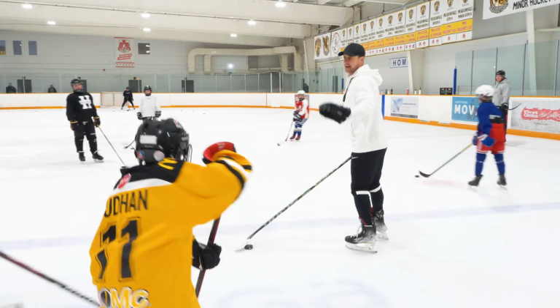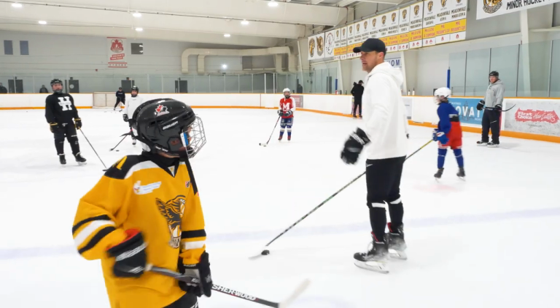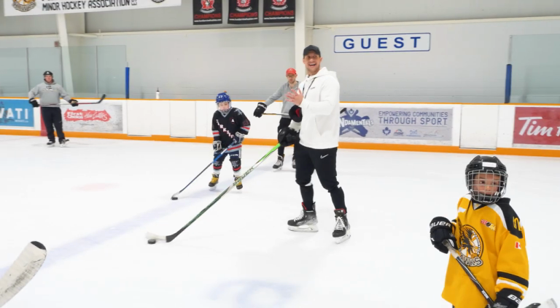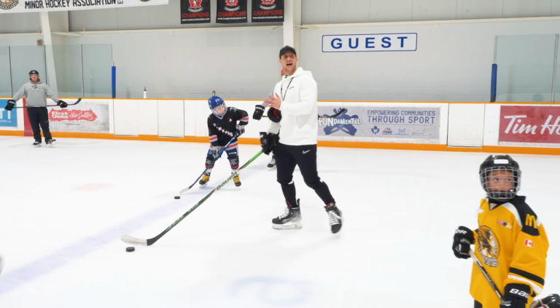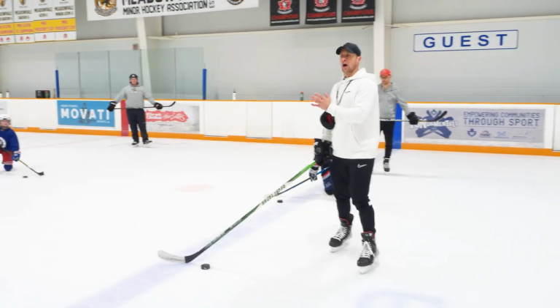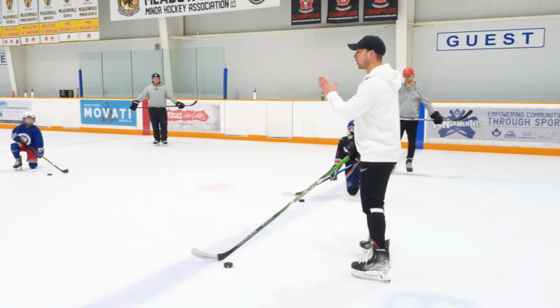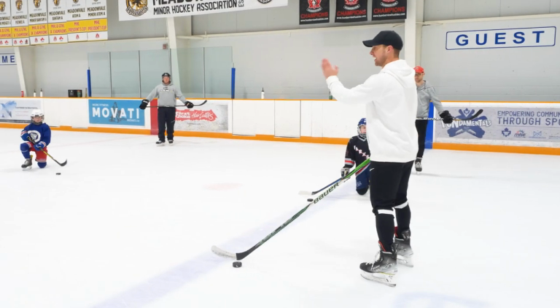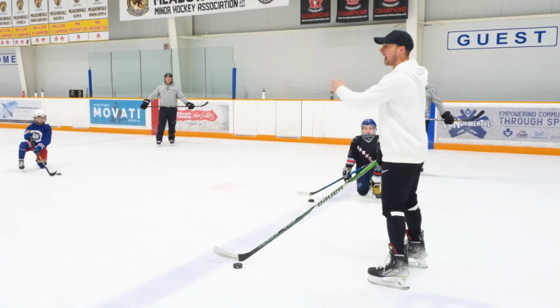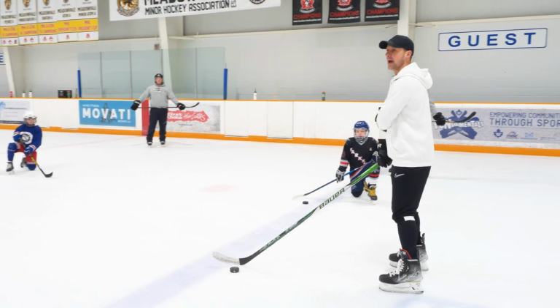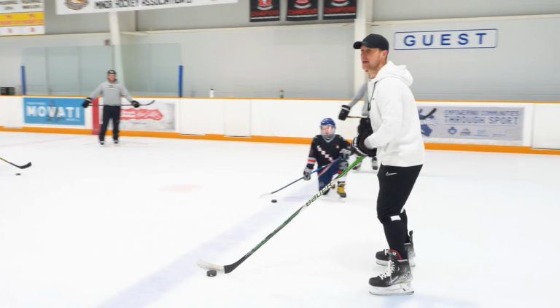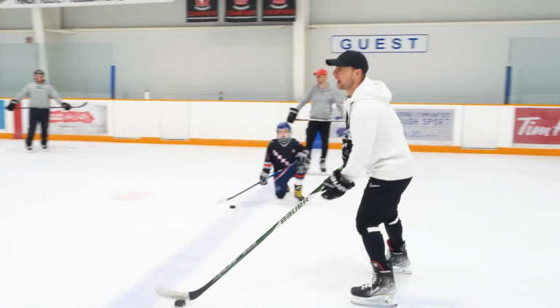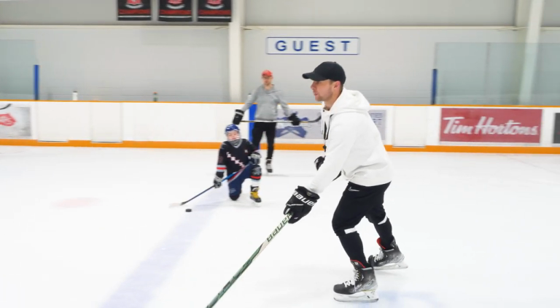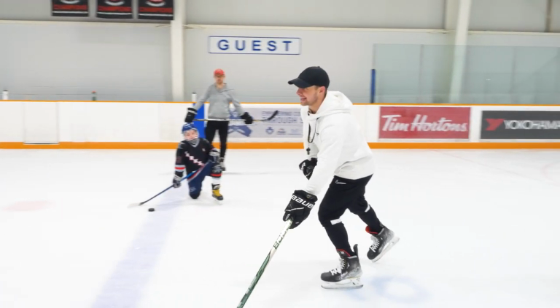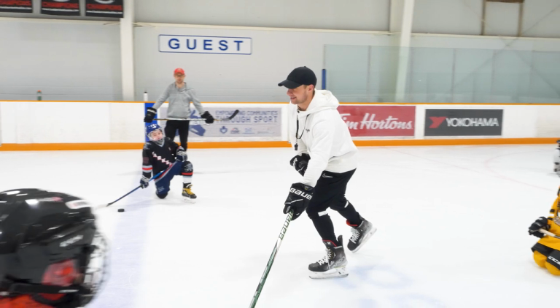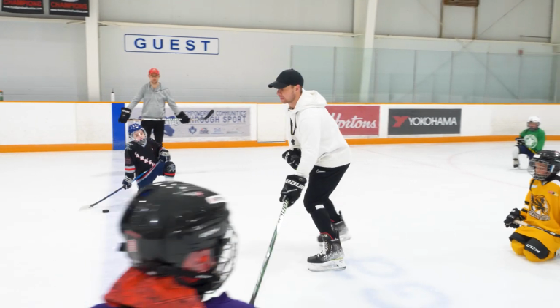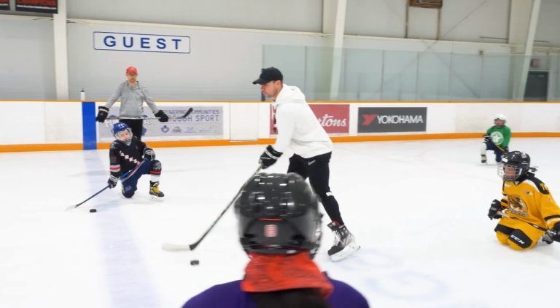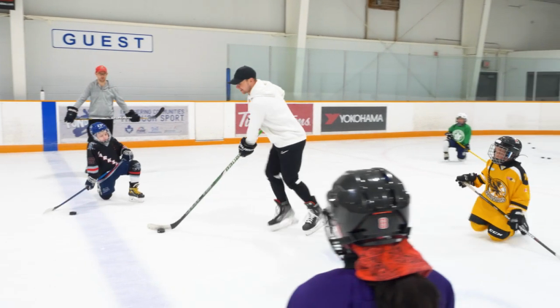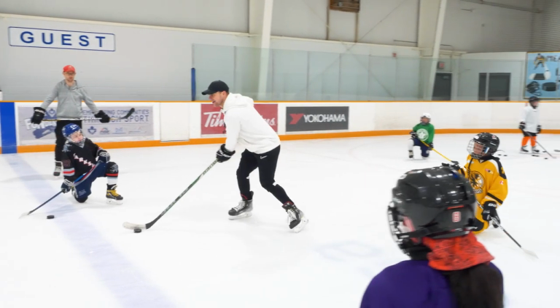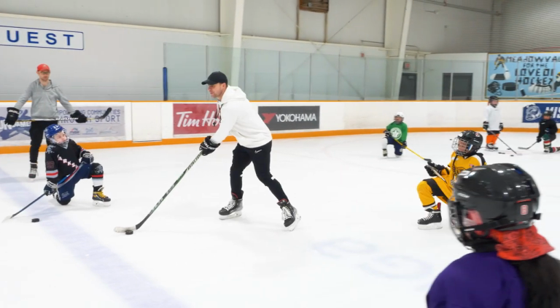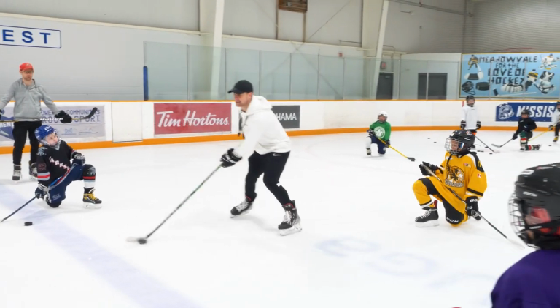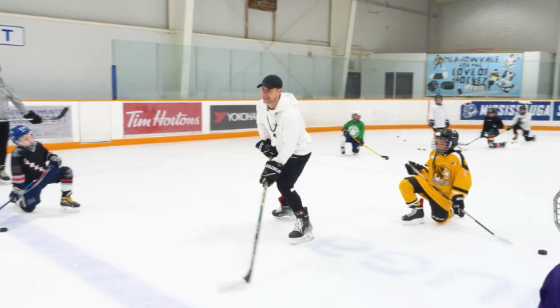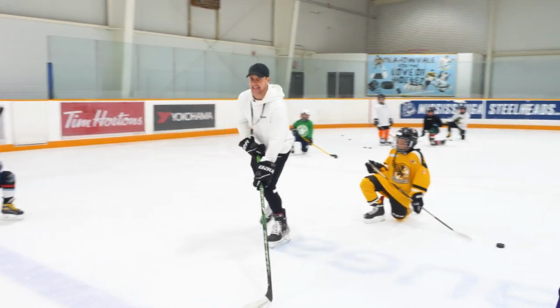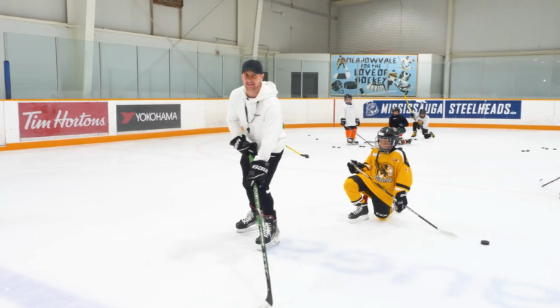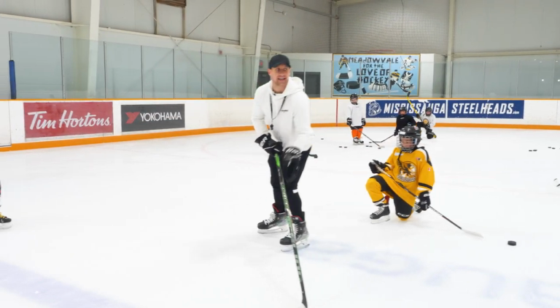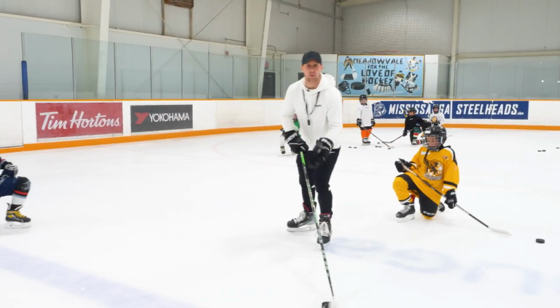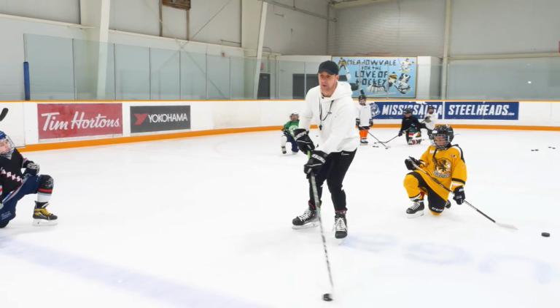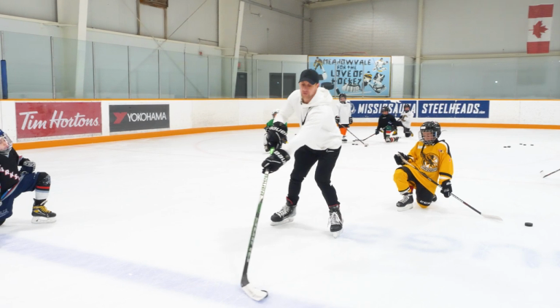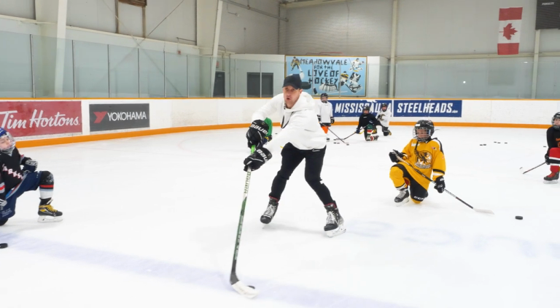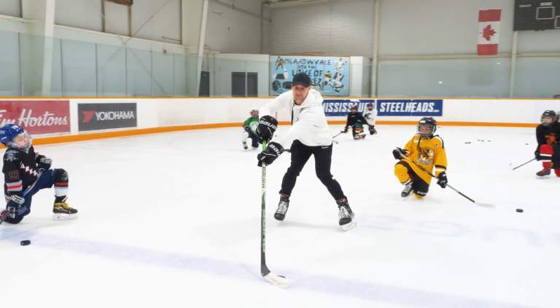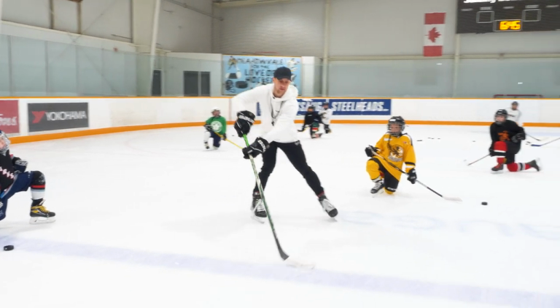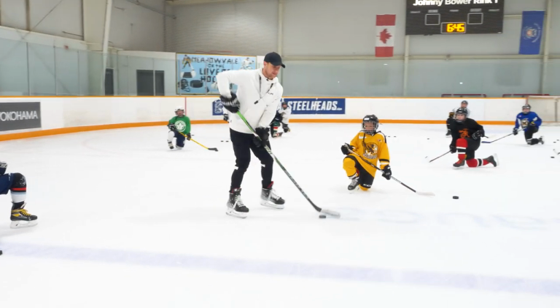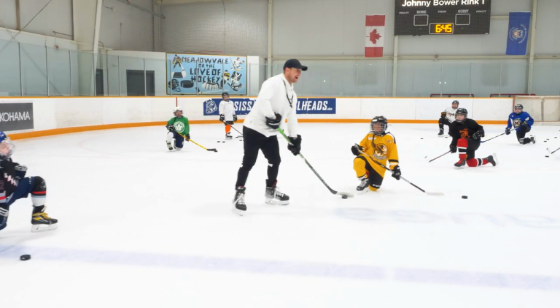Take a knee. Last time our toes faced up ice and we went east to west or west to east. Now I want the puck moving north to south.